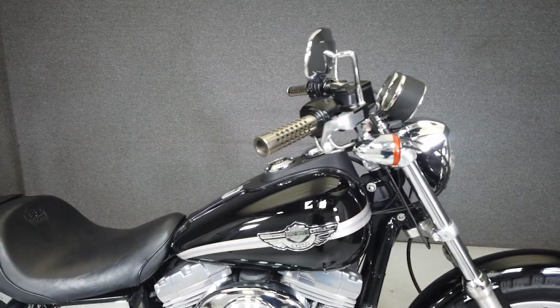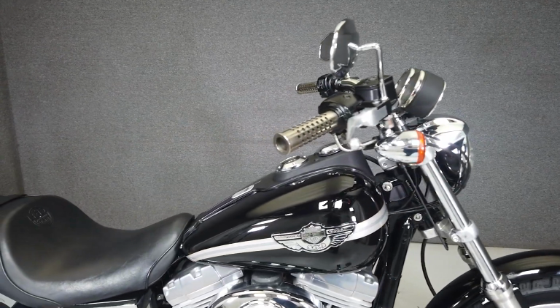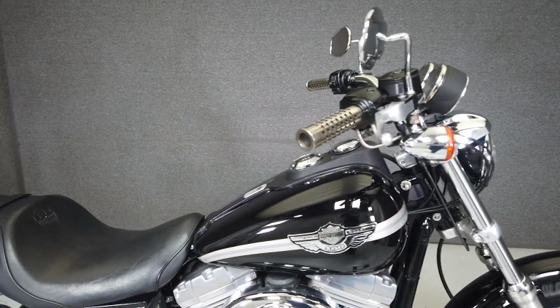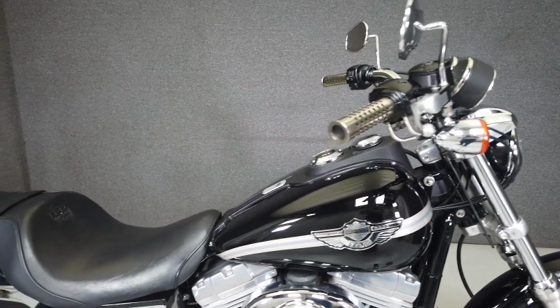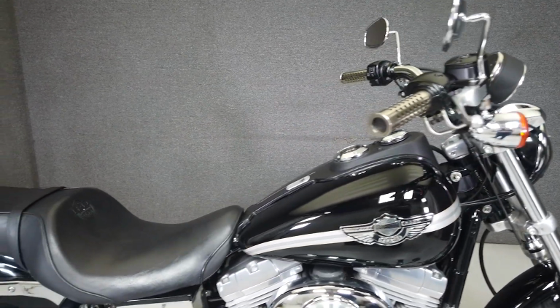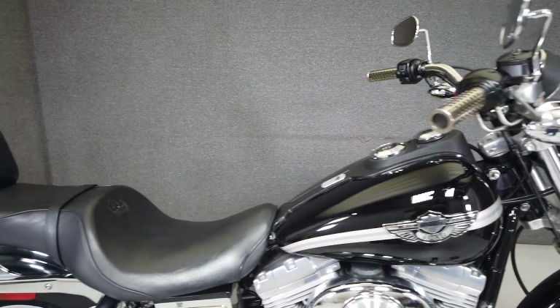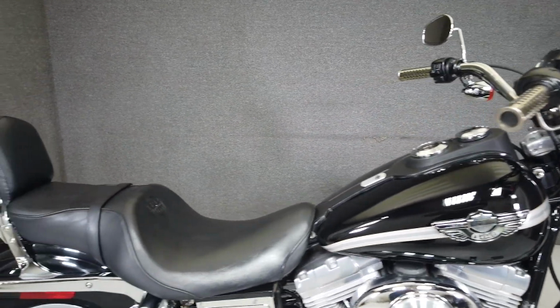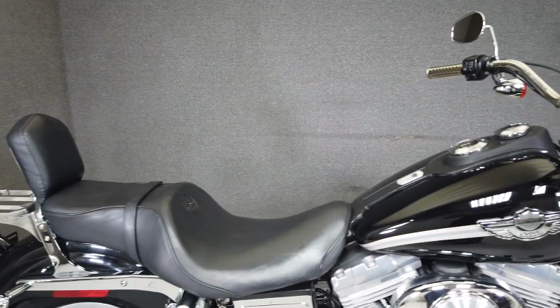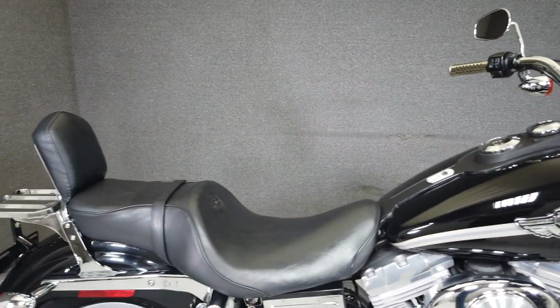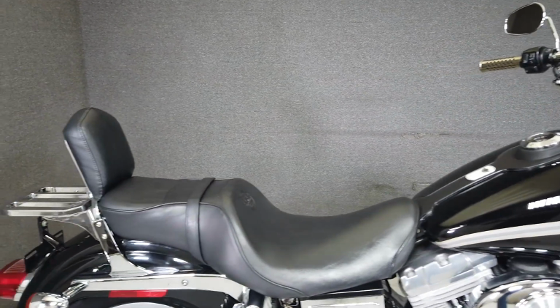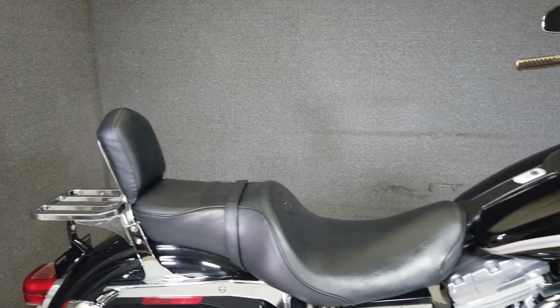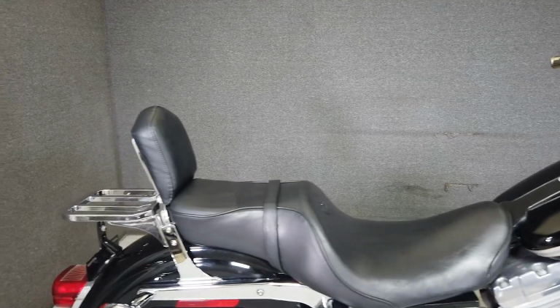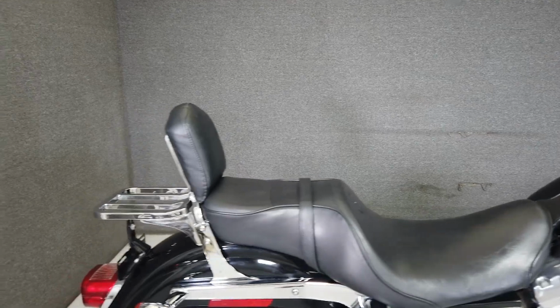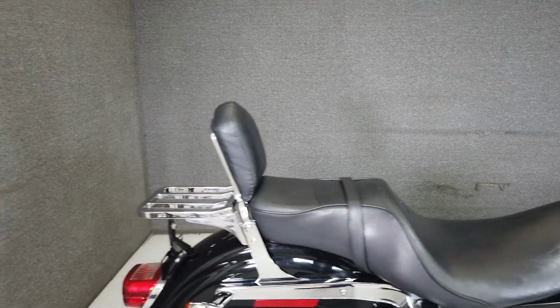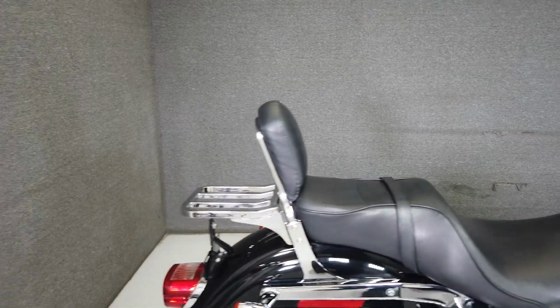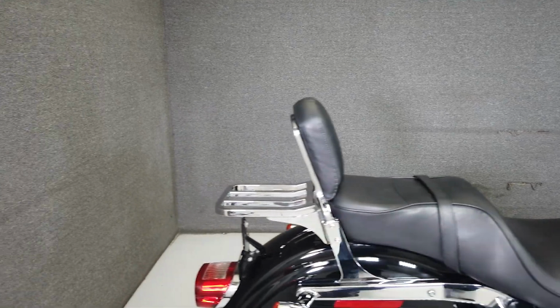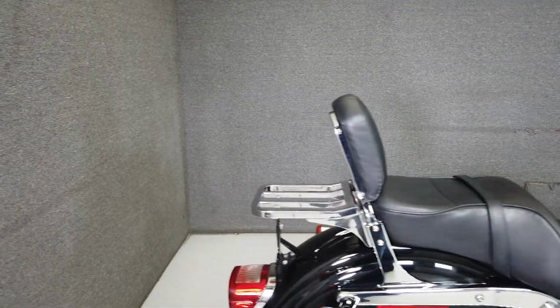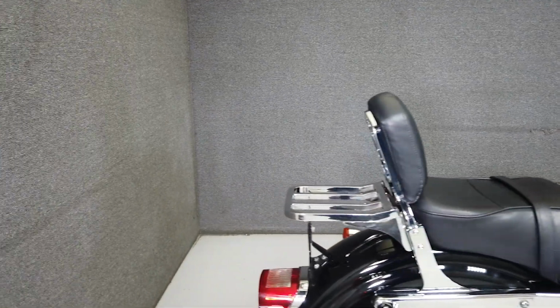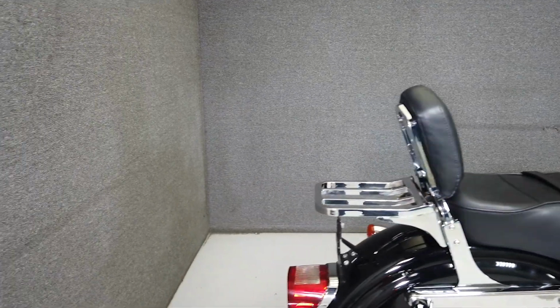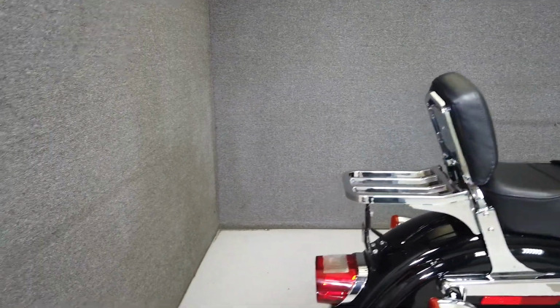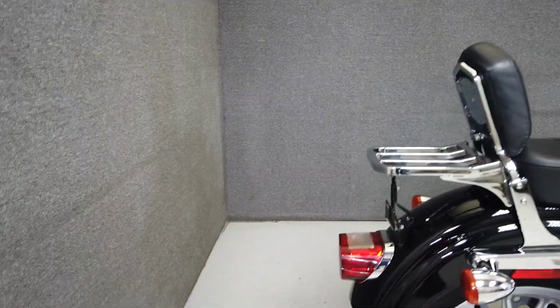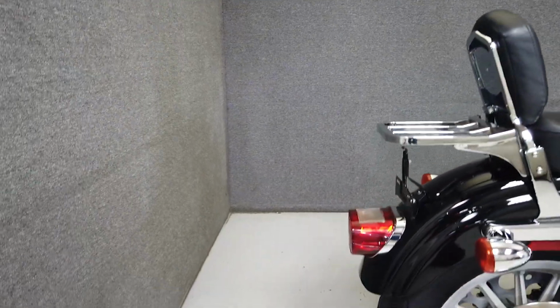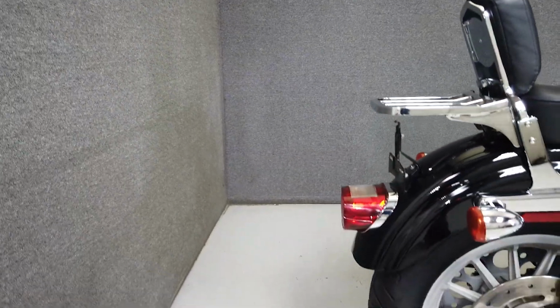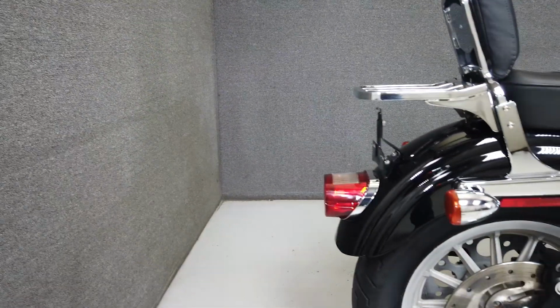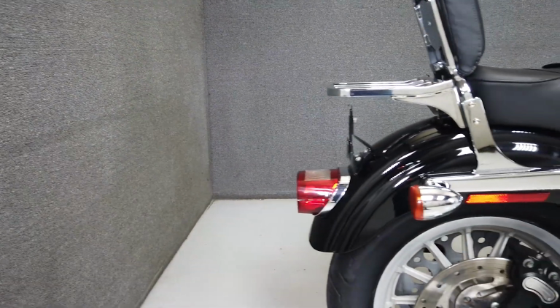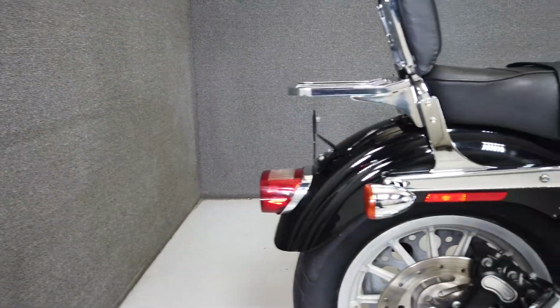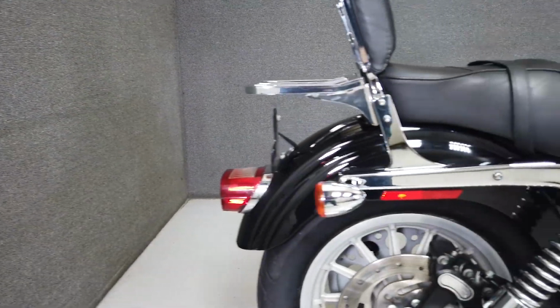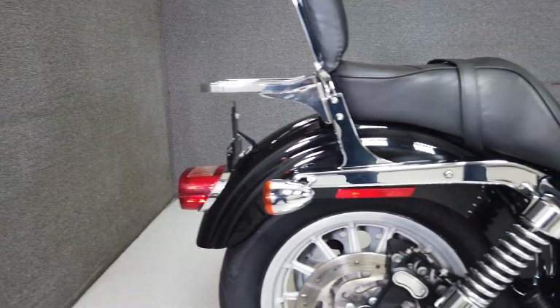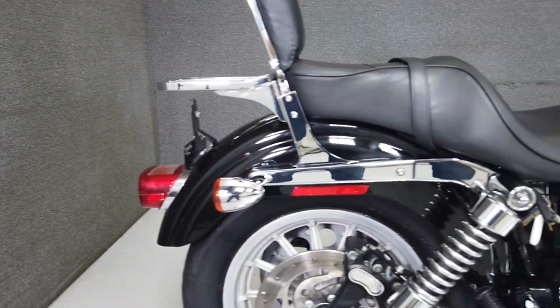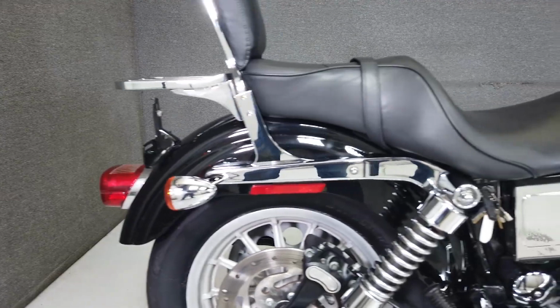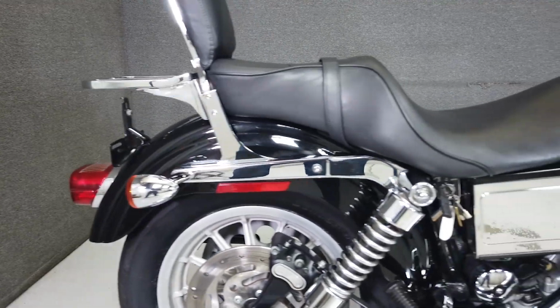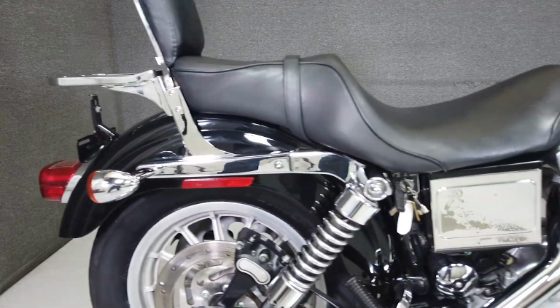The Superglide is powered by Harley's hardworking 88 cubic inch V-twin engine with a 5-speed transmission, producing 80 foot-pounds of torque at 3,125 RPM.